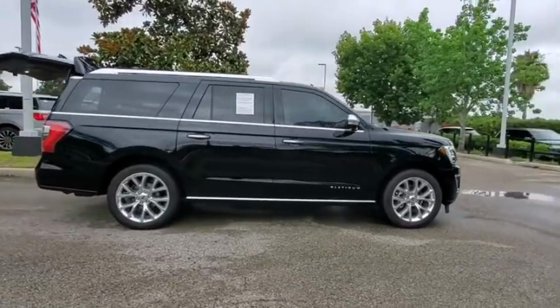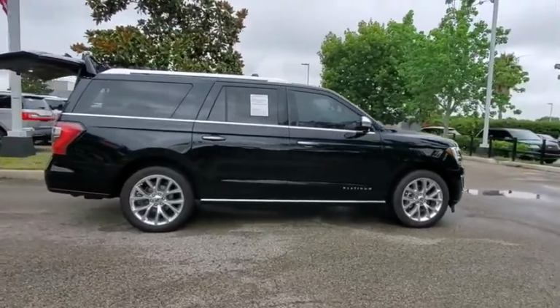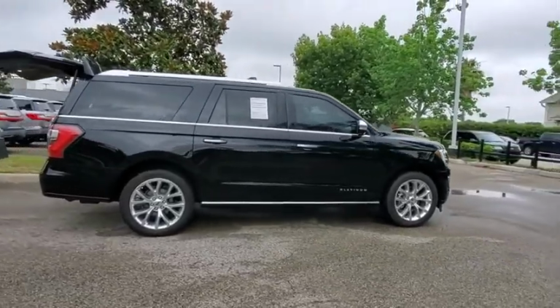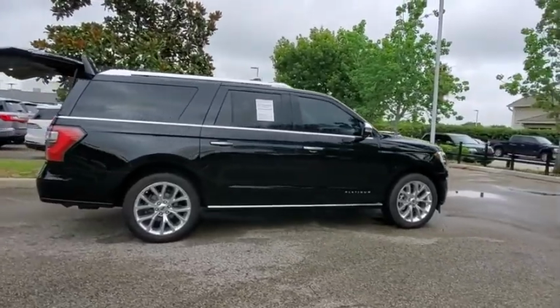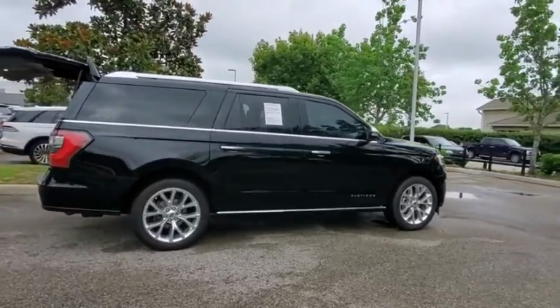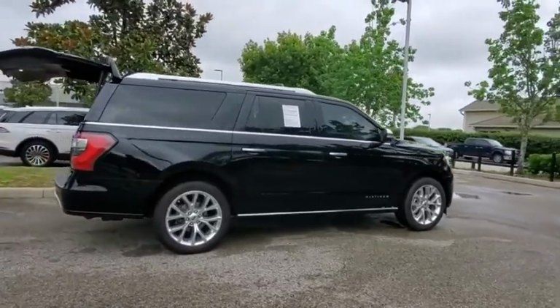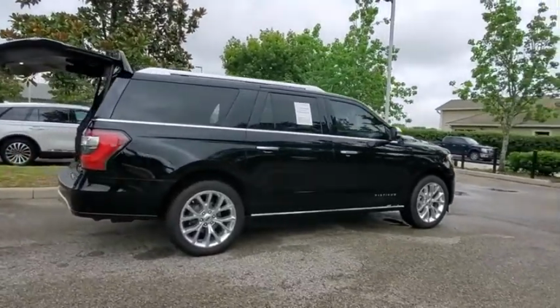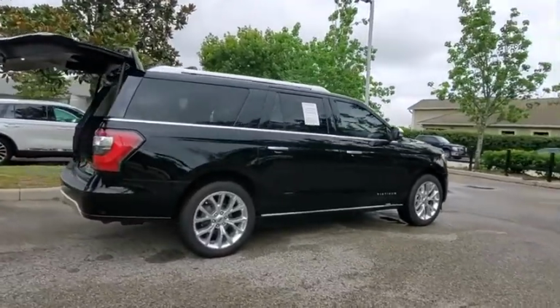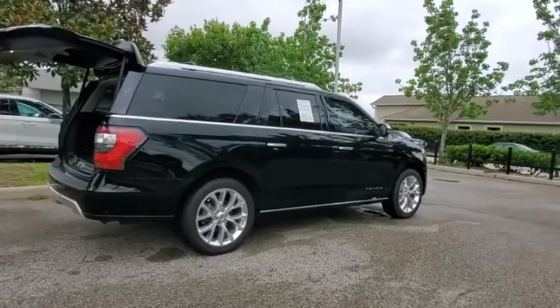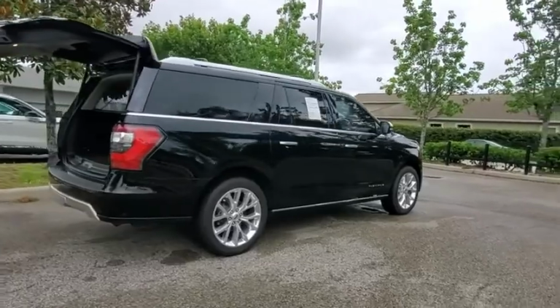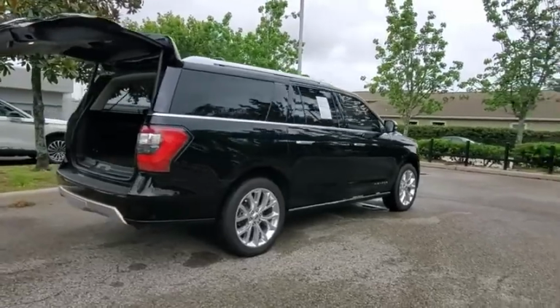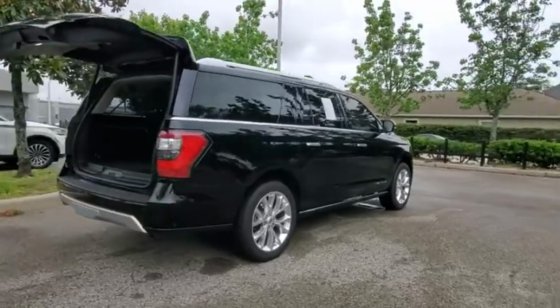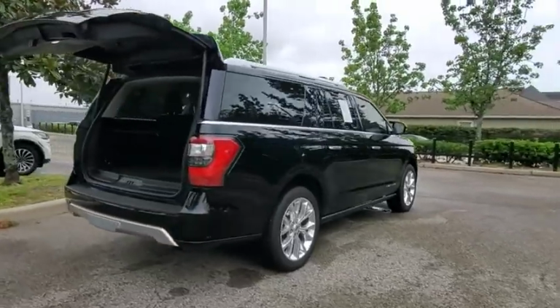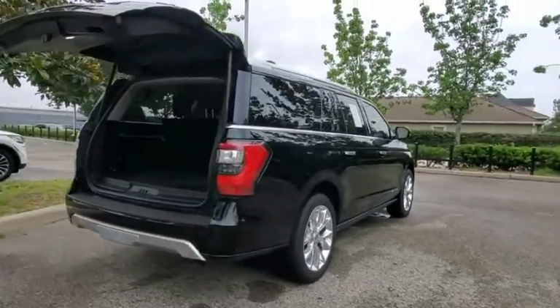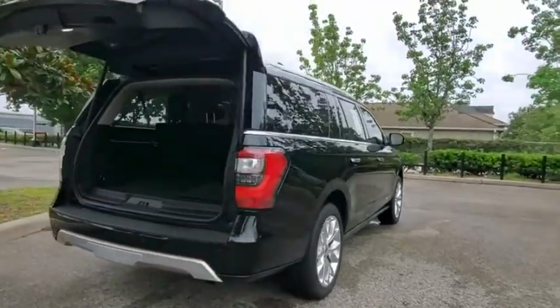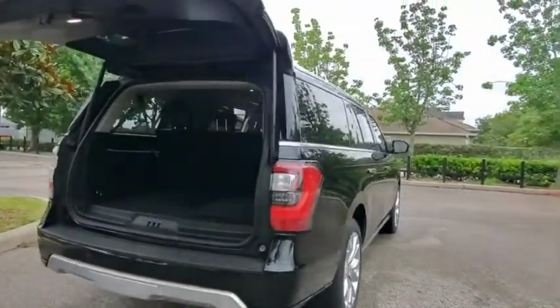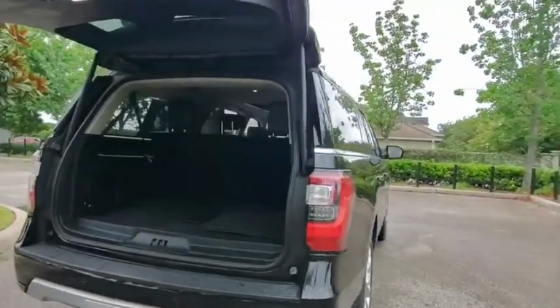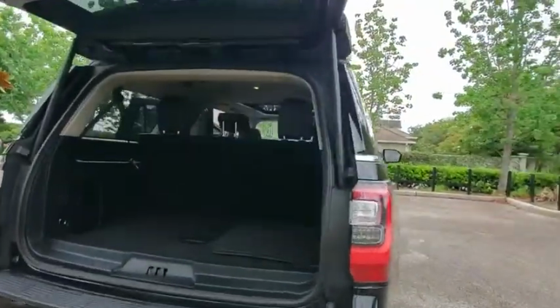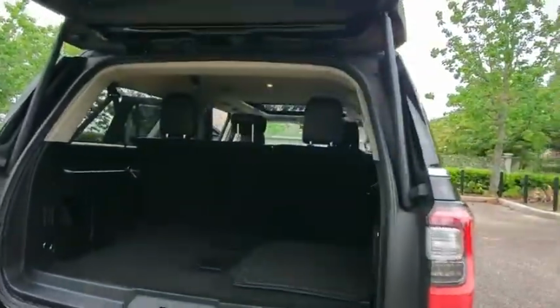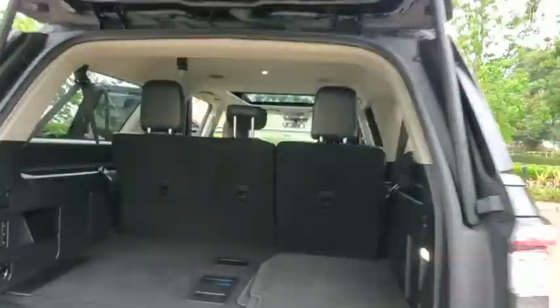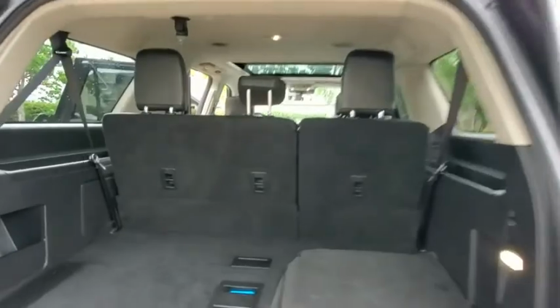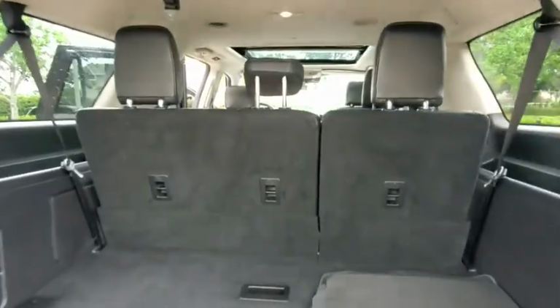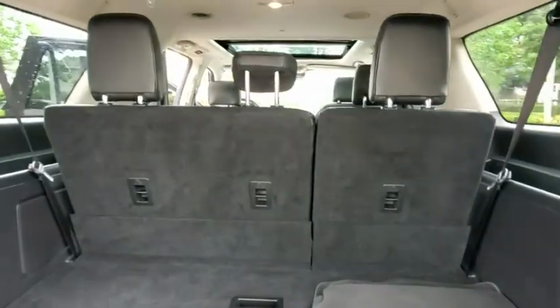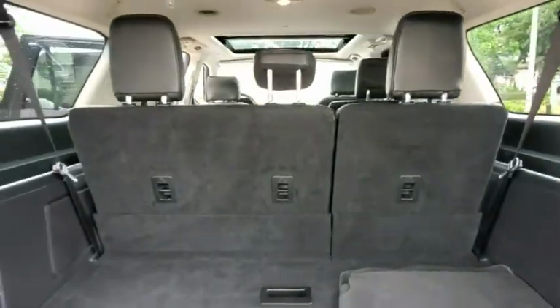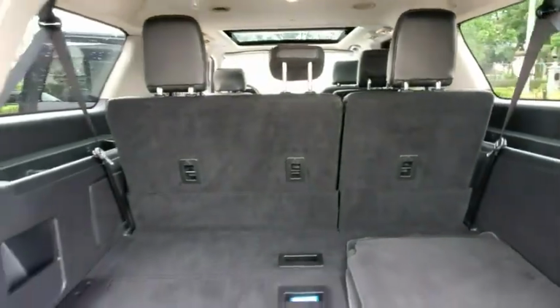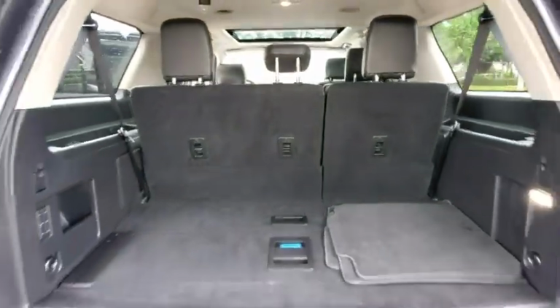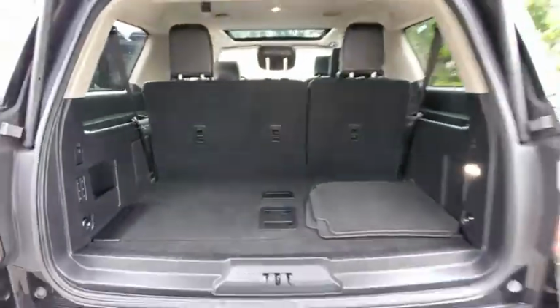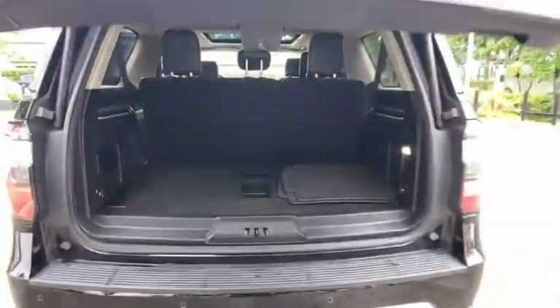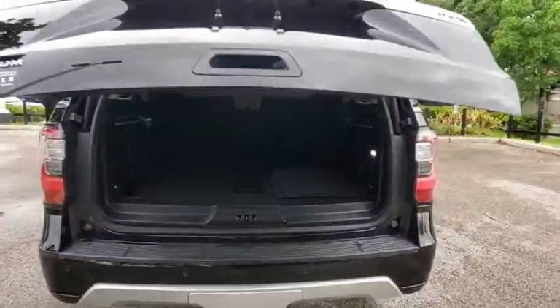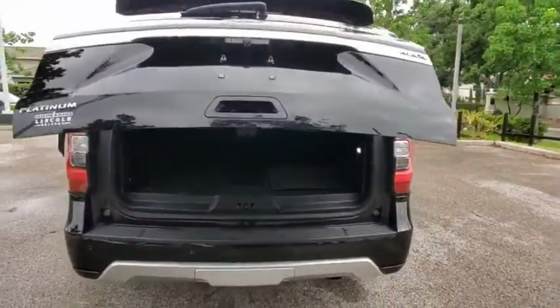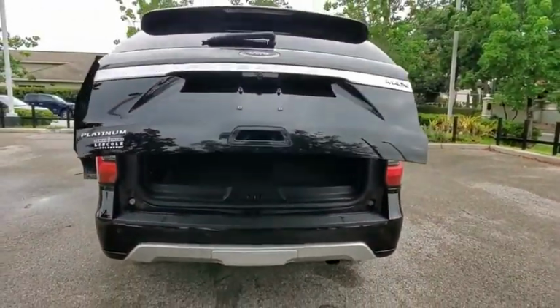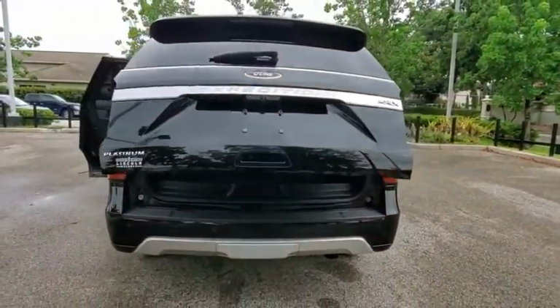Here are some of this vehicle's great options: backup camera, power liftgate, keyless entry, power passenger seat, steering wheel audio controls, remote engine start, navigation system, traction control, stability control, tow hitch.